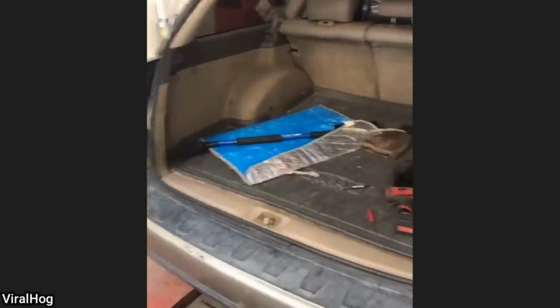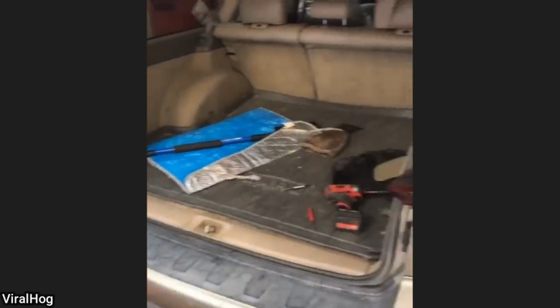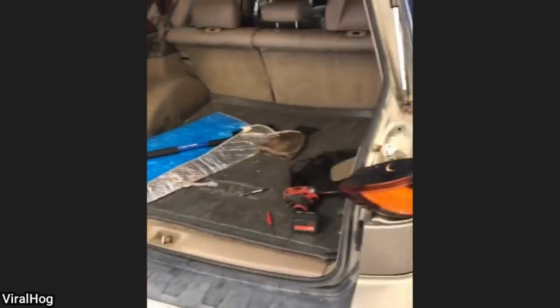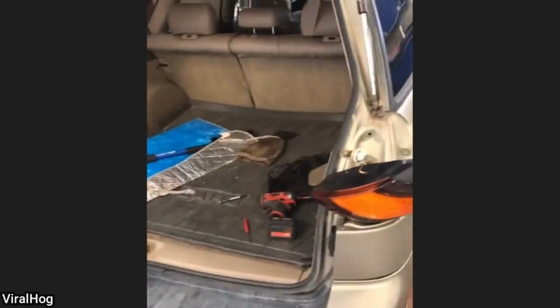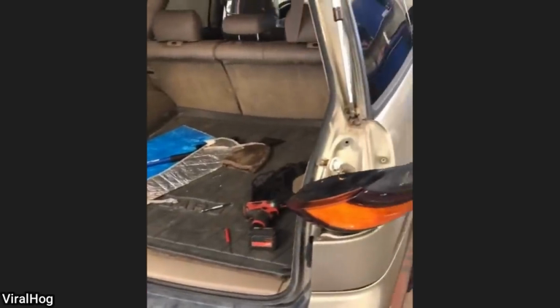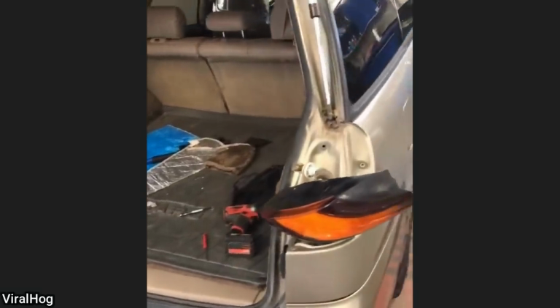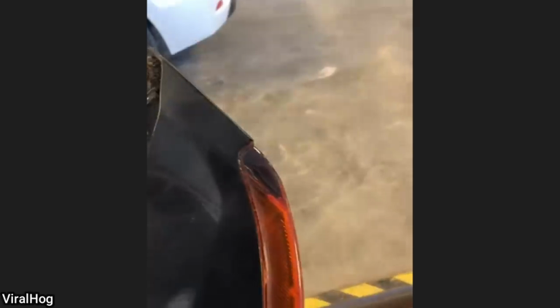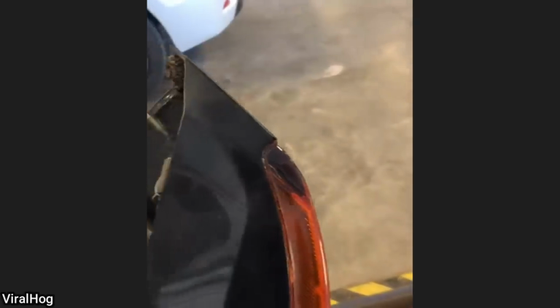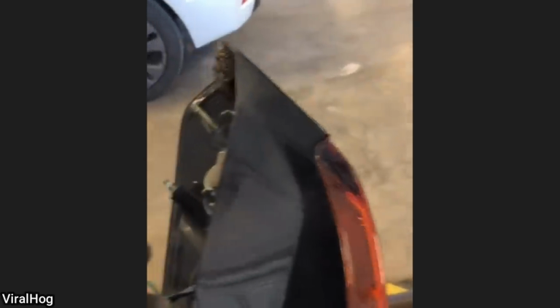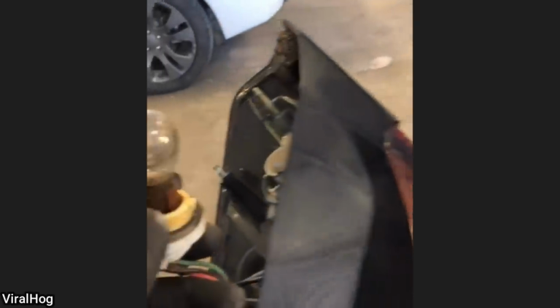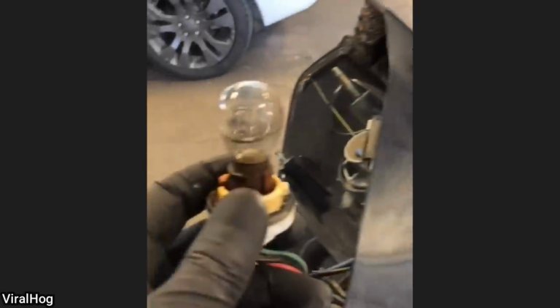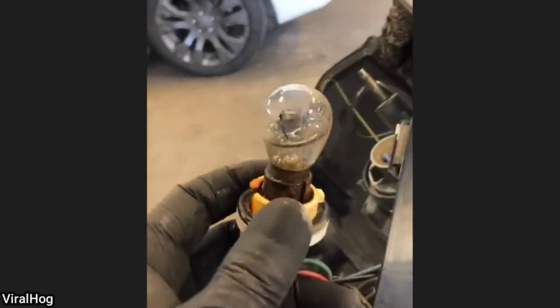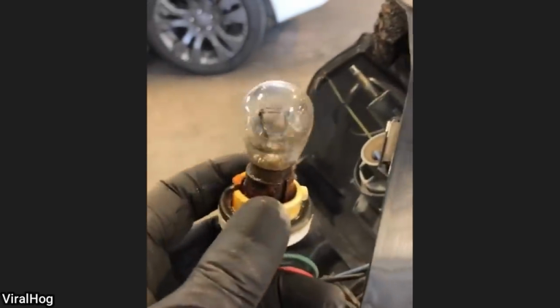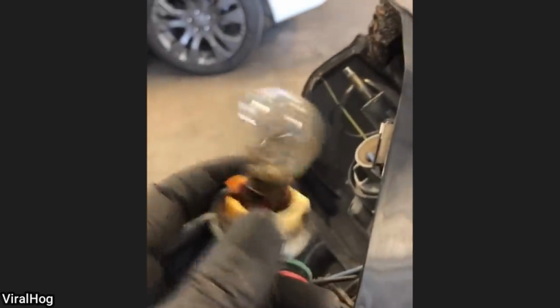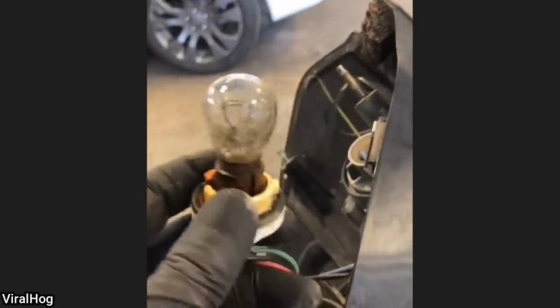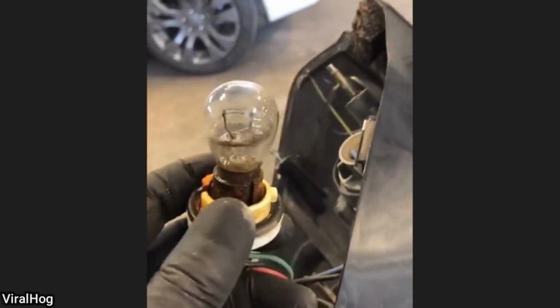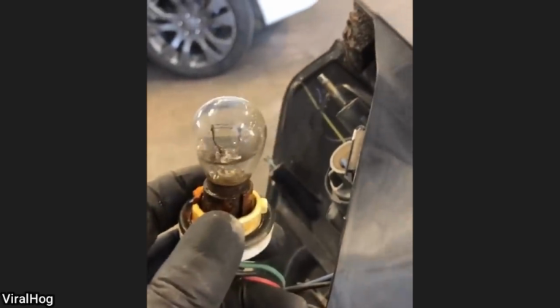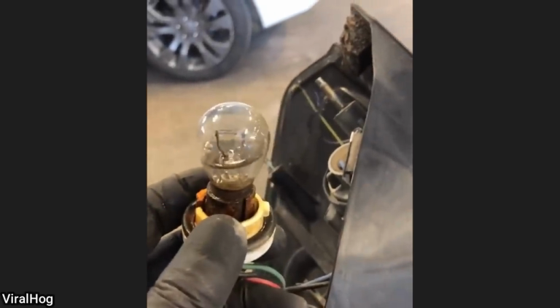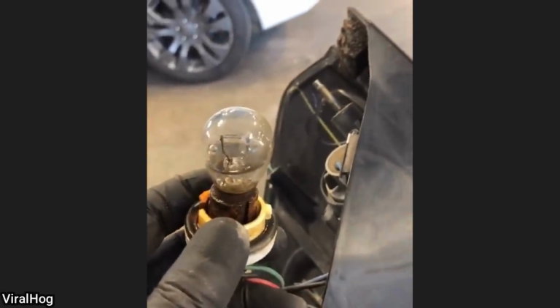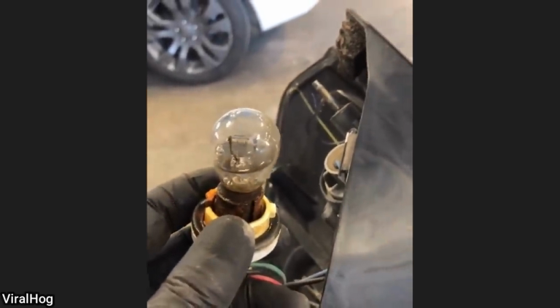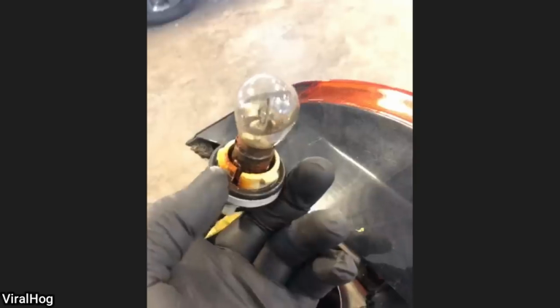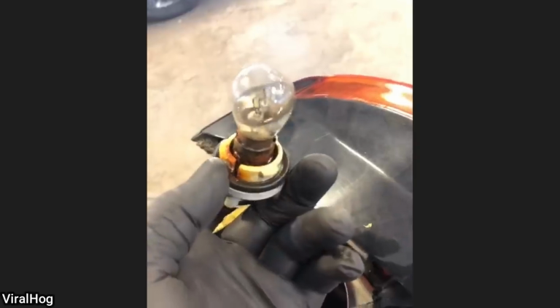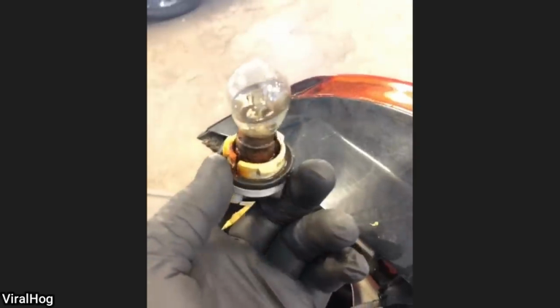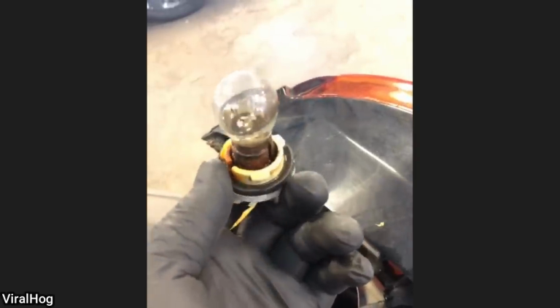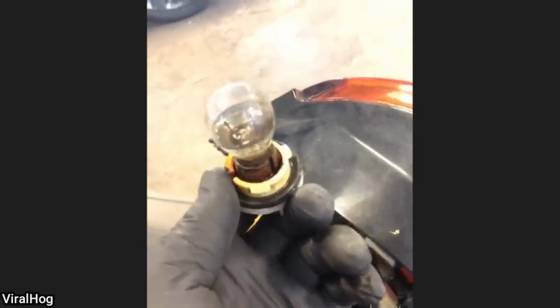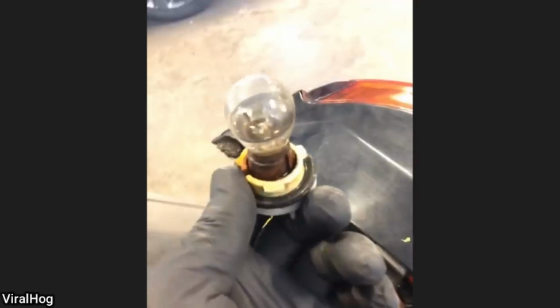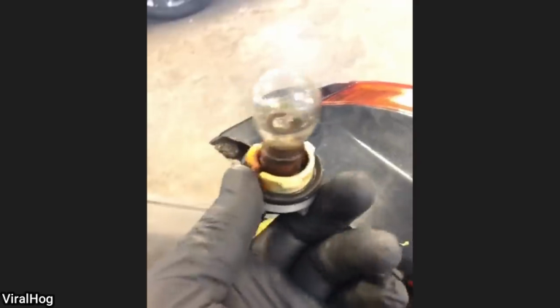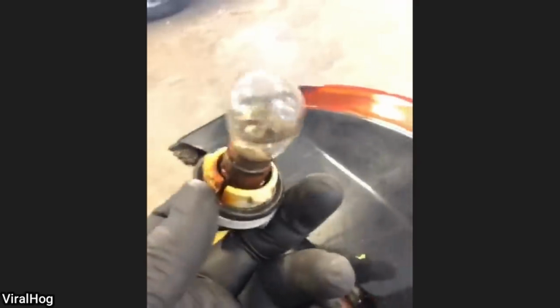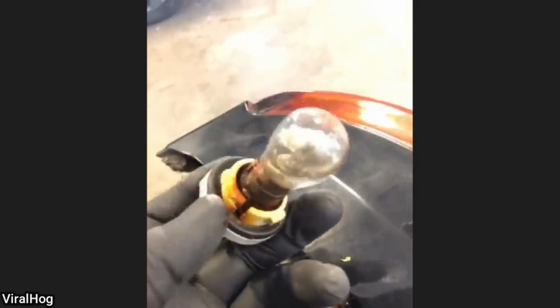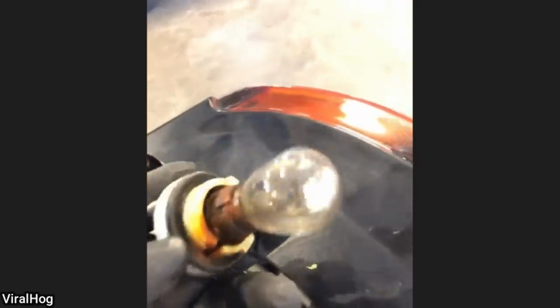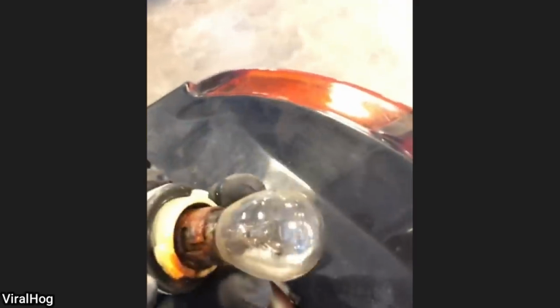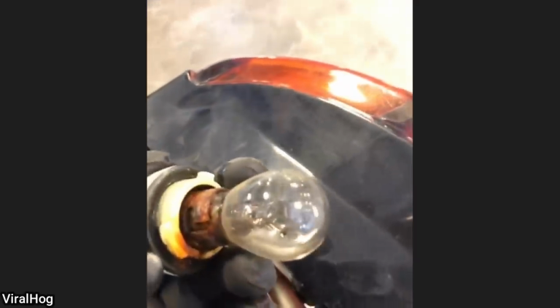Customer states right brake light won't work. Well, of course it's not going to work when you're this low on blinker fluid. Come on guys — what everyone doesn't know is that when you're low on blinker fluid, it also affects your brake lights.